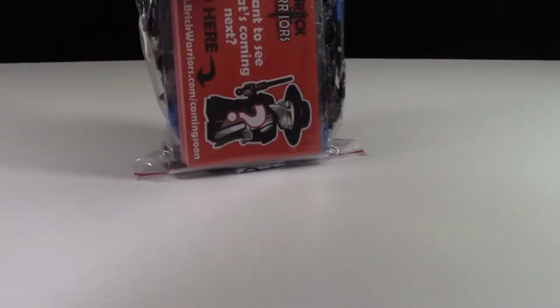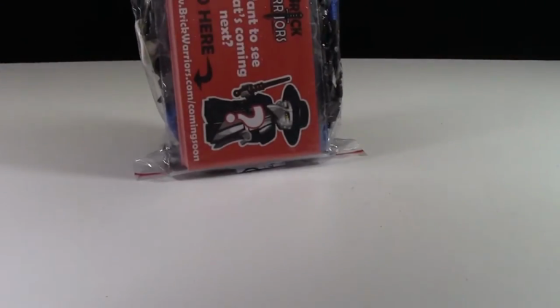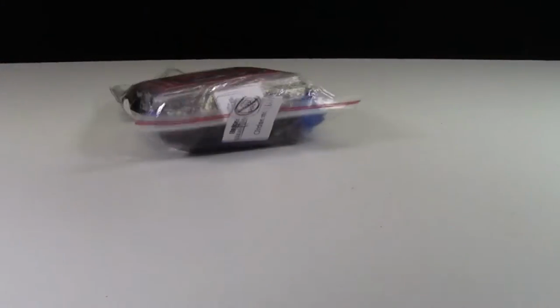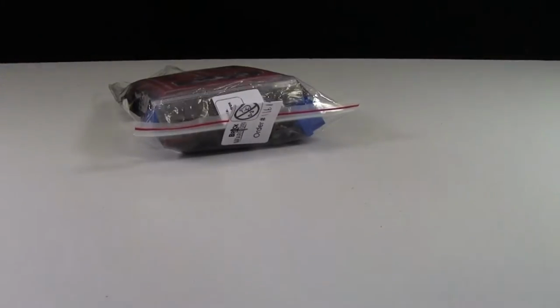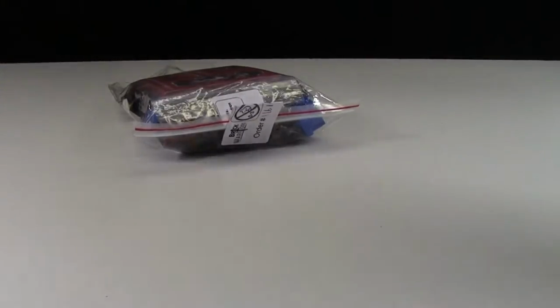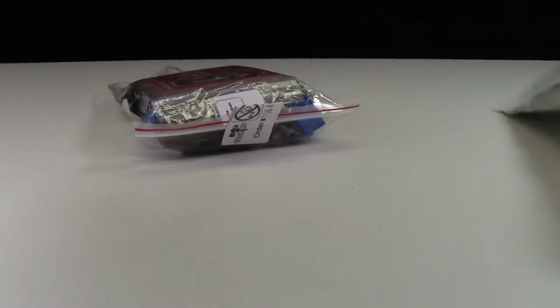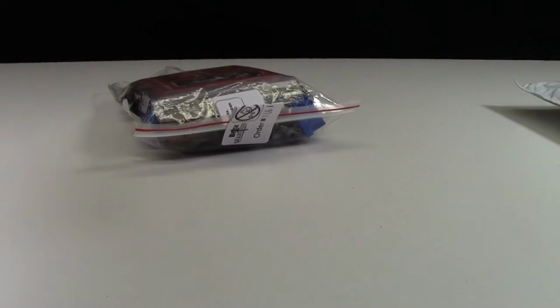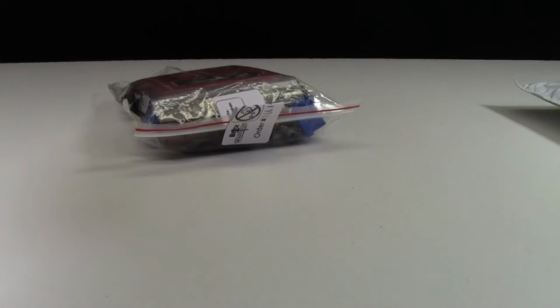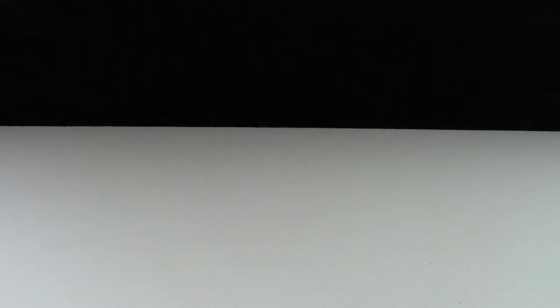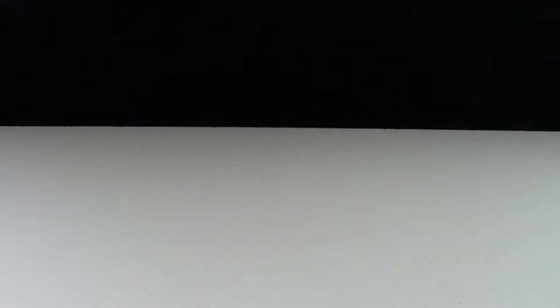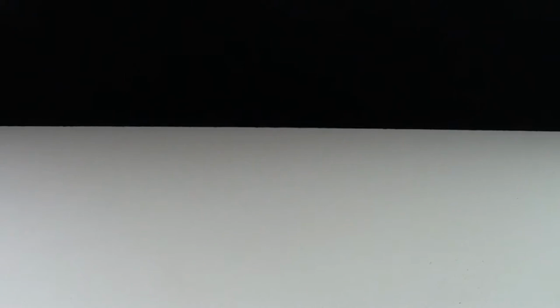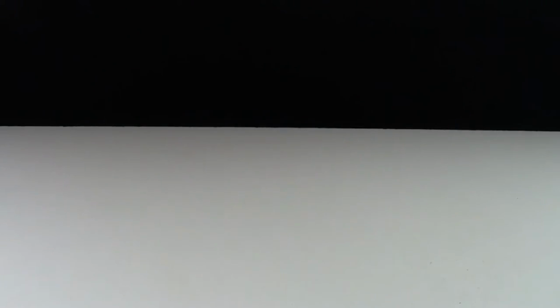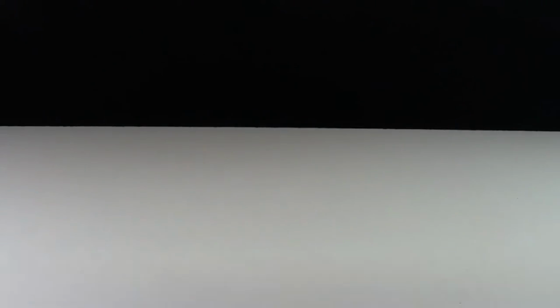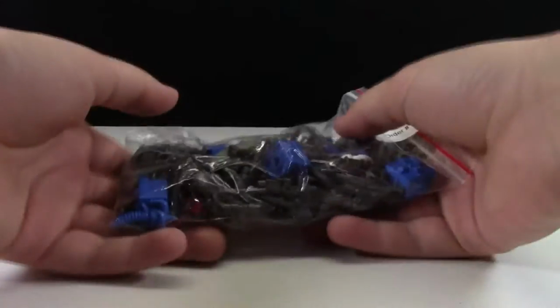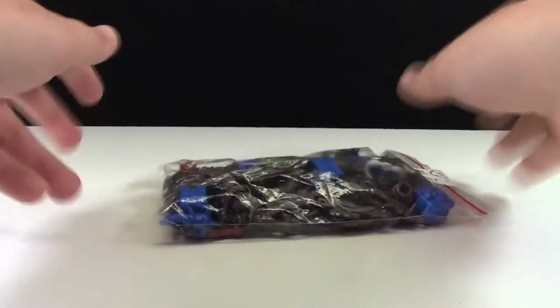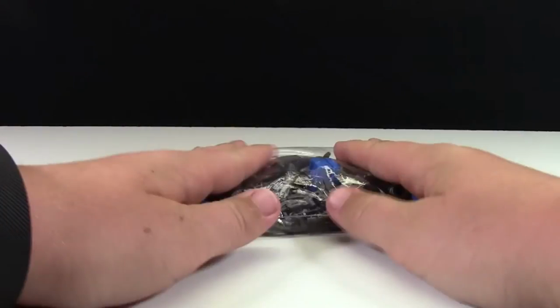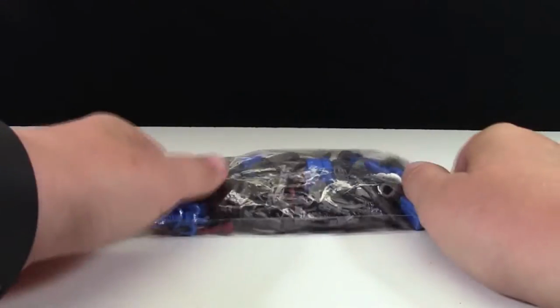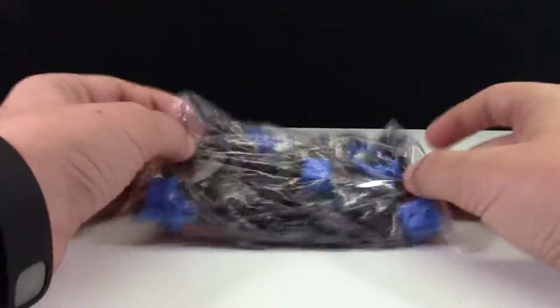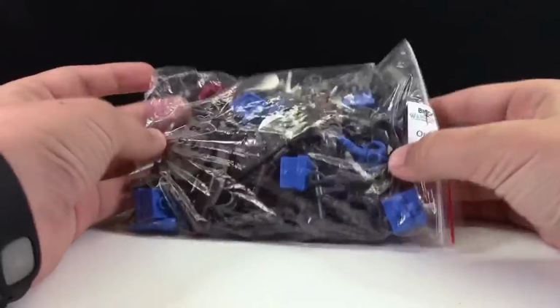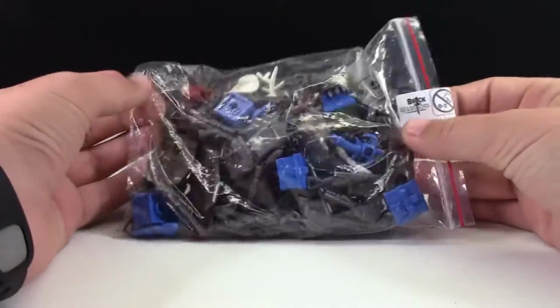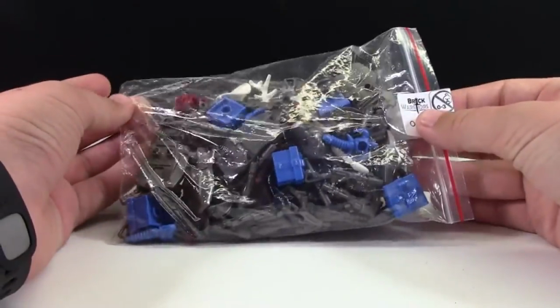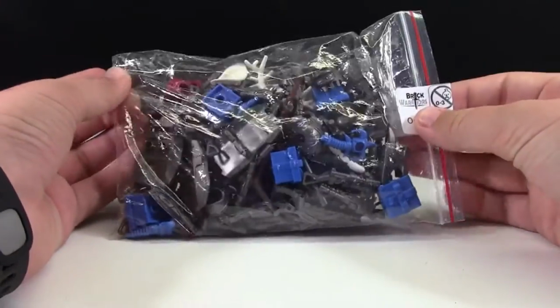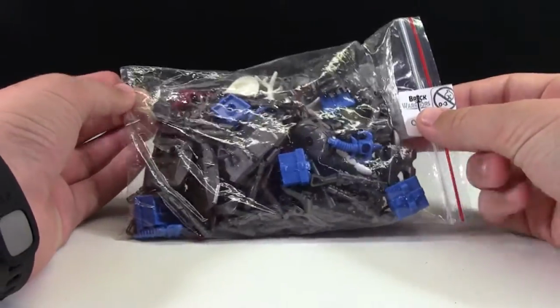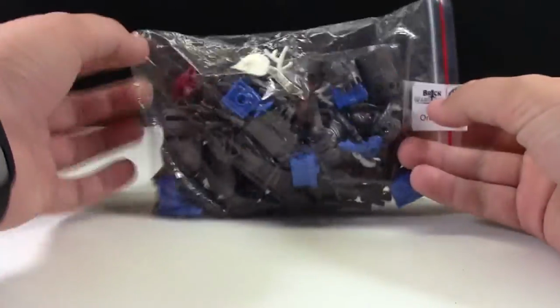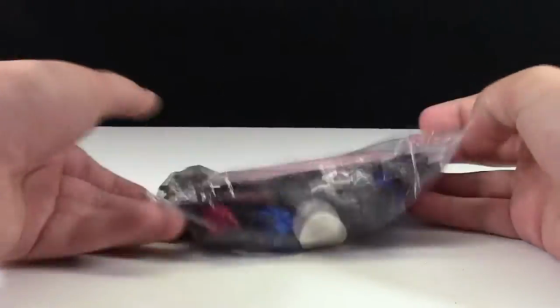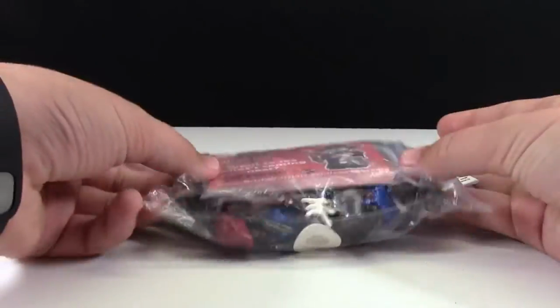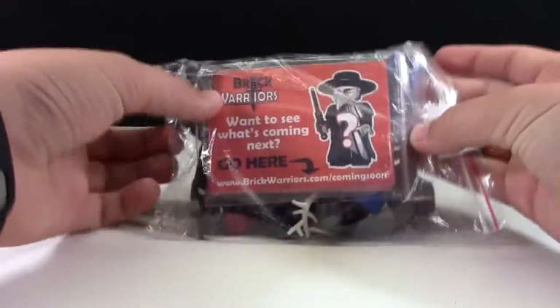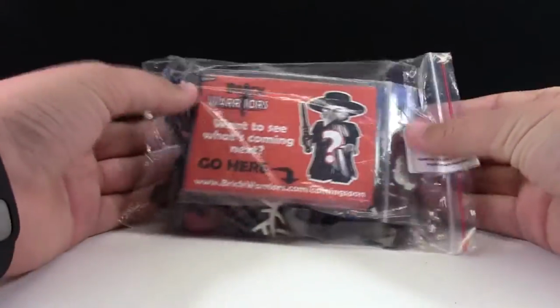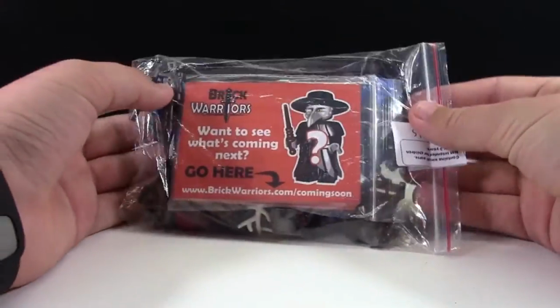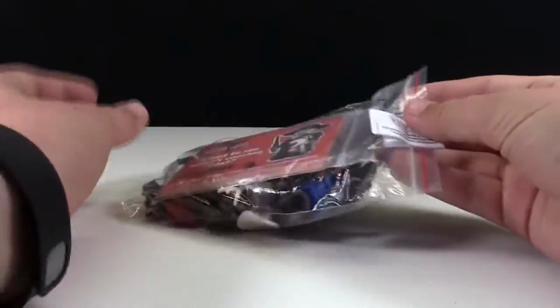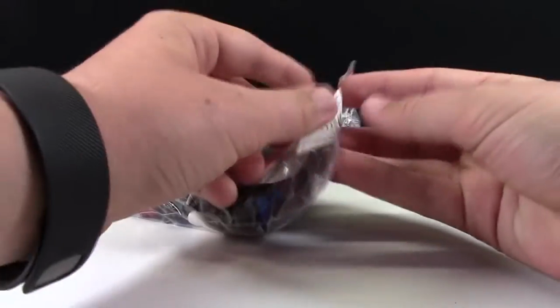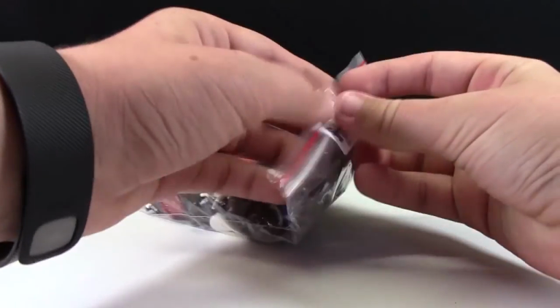Oh good, they're bags. I was really hoping they weren't just loose. So here are all the parts that I ordered. There's about 60 some different parts in here, and because there's so many different parts I'm not going to show you each one individually.